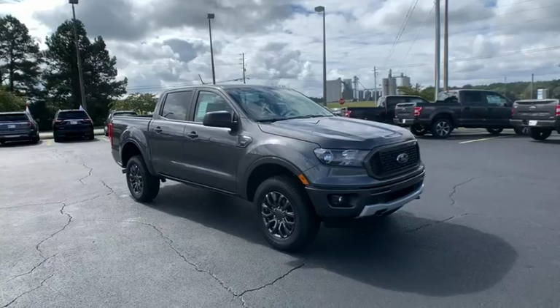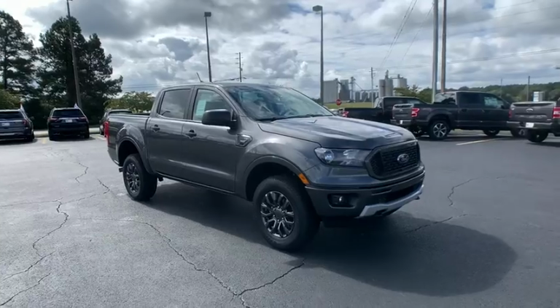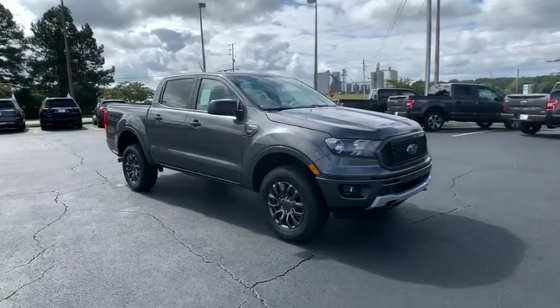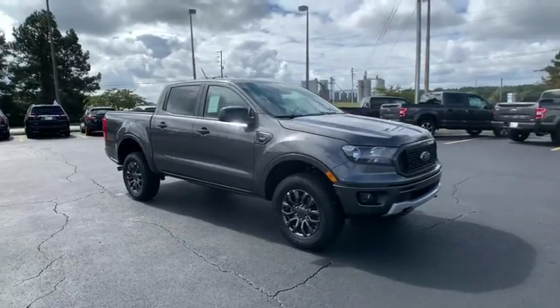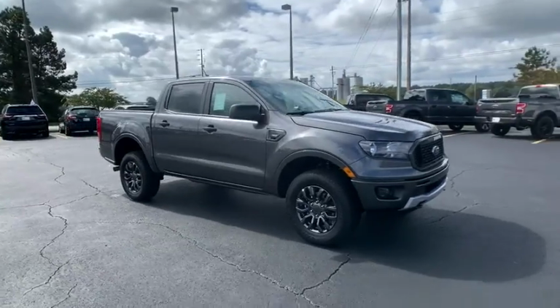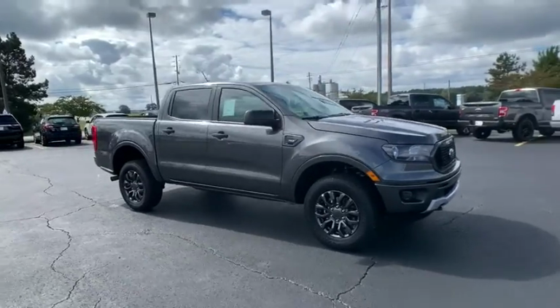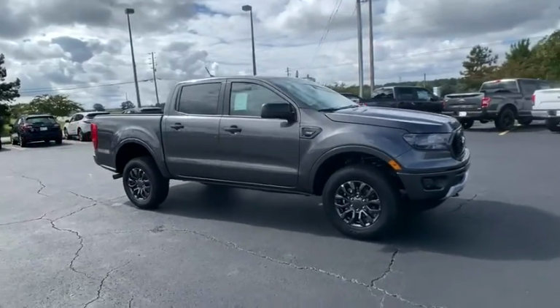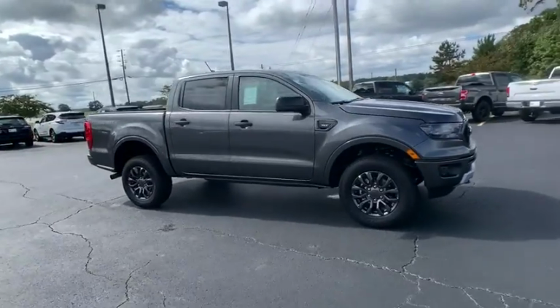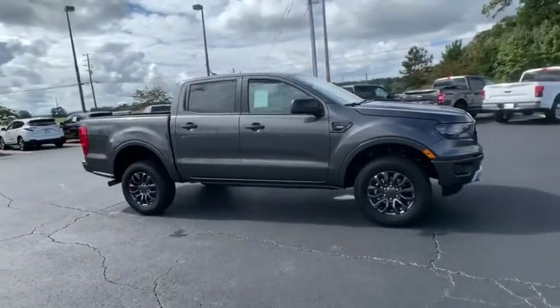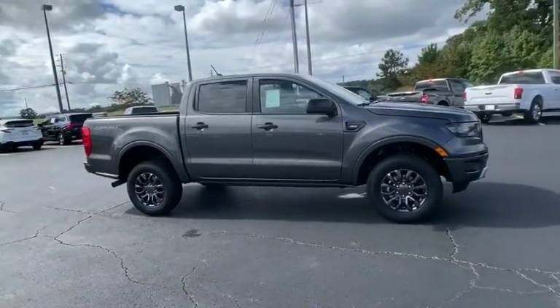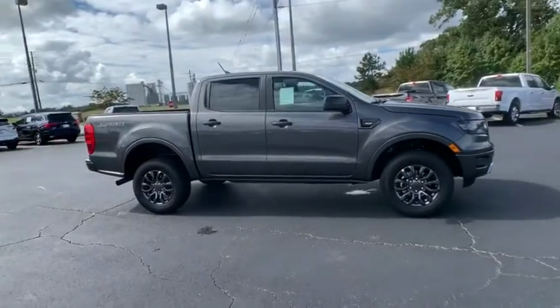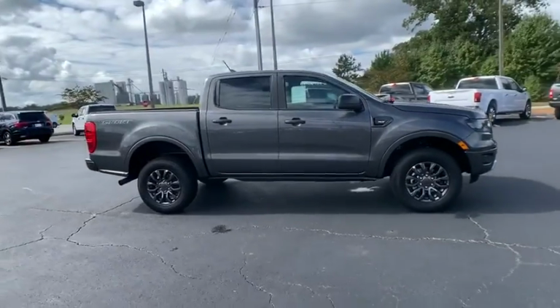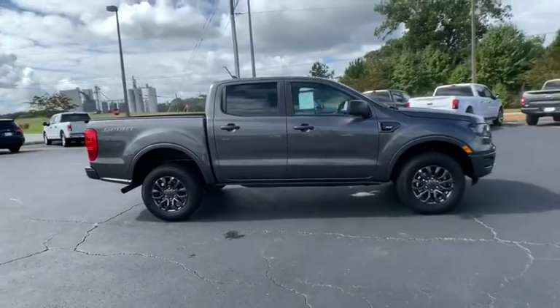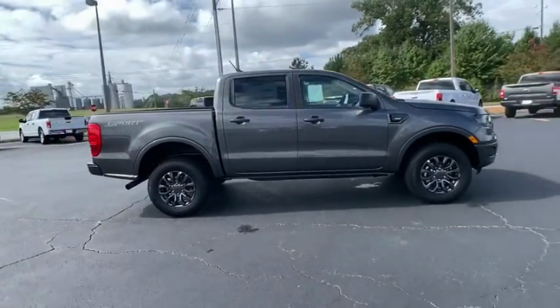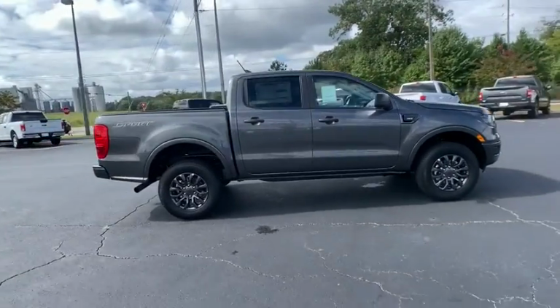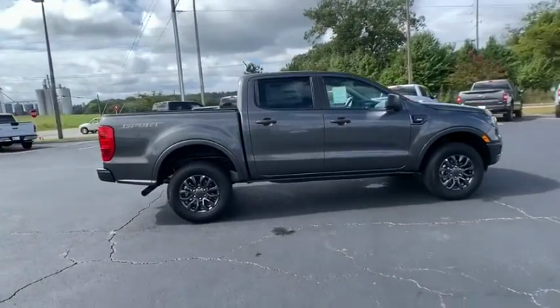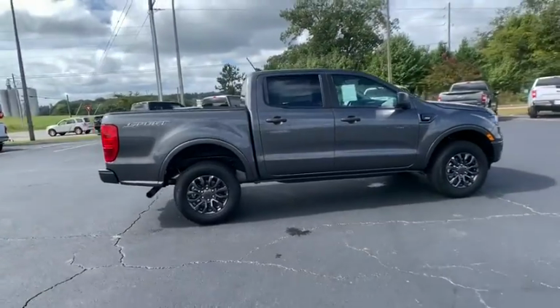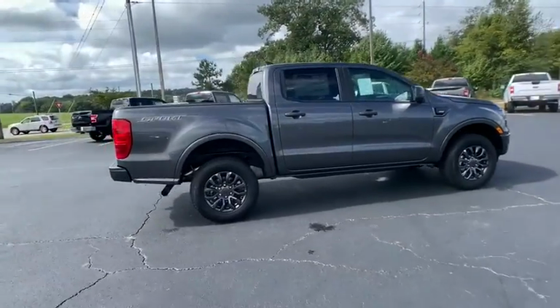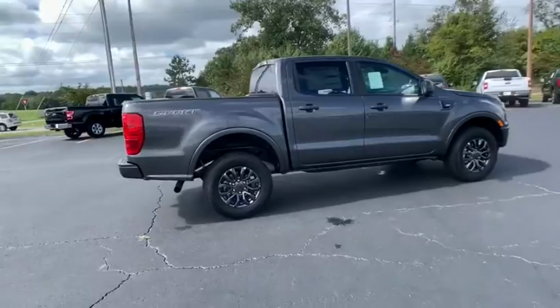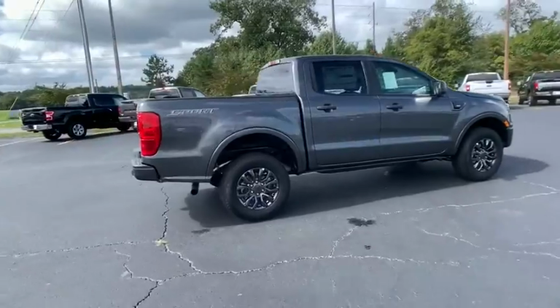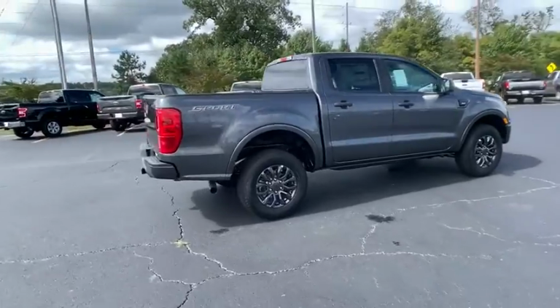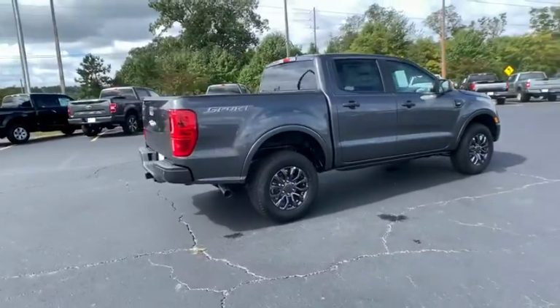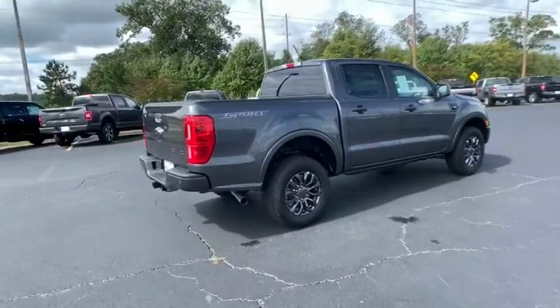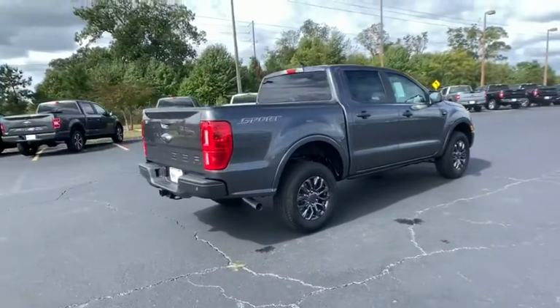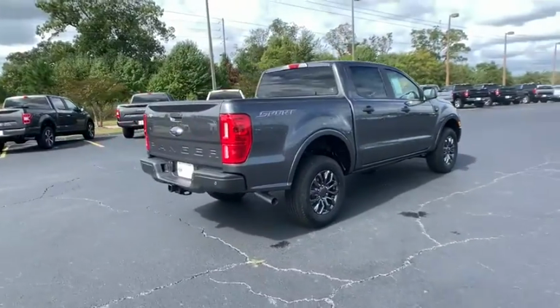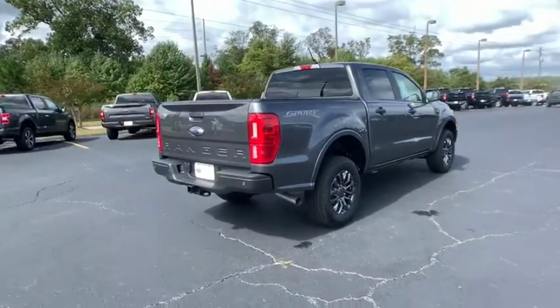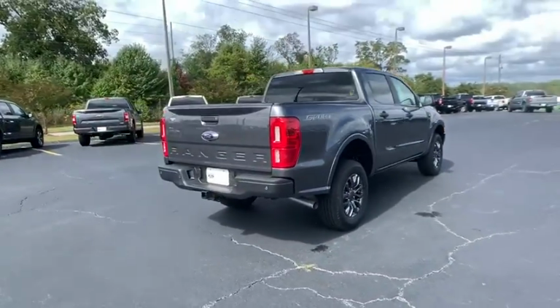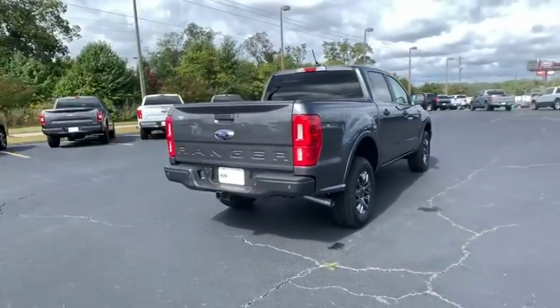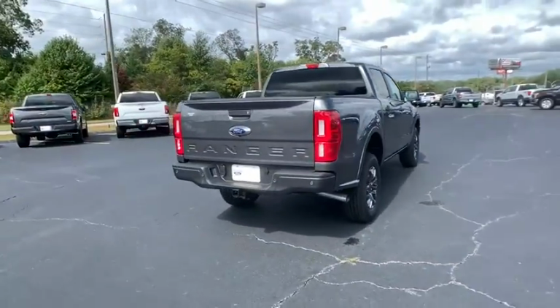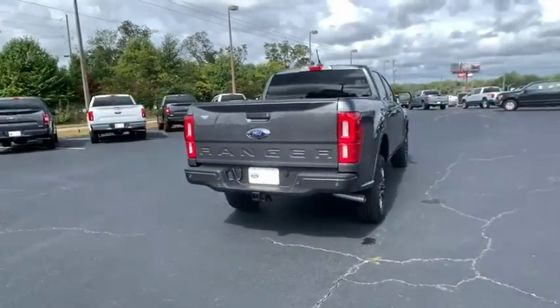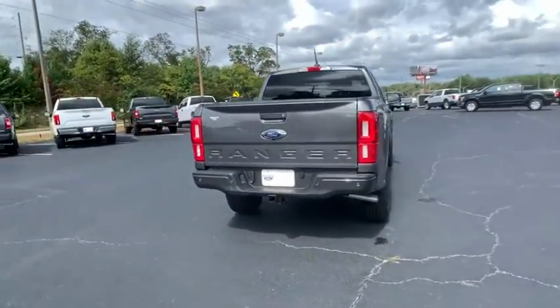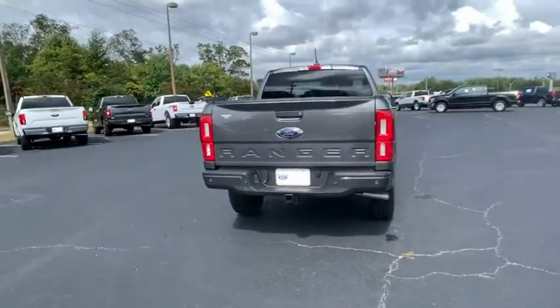Come test drive the 2020 Ford Ranger. Tough inside and out, Ranger proves its mettle. Here are some of this vehicle's great options.